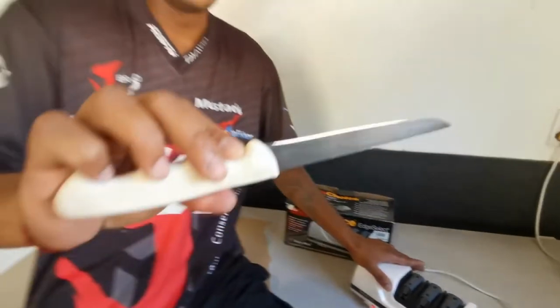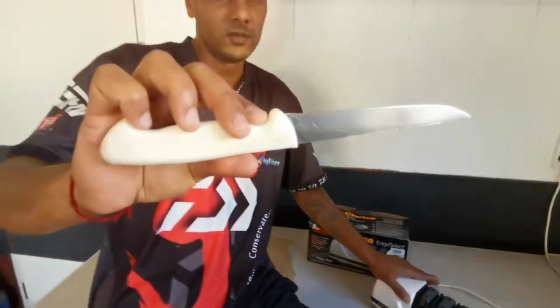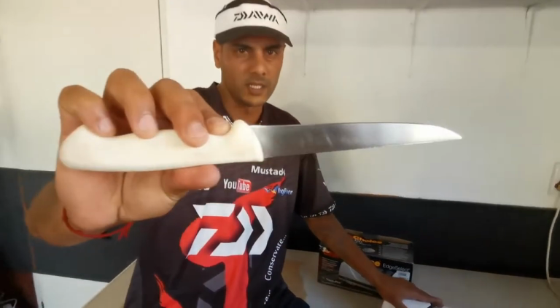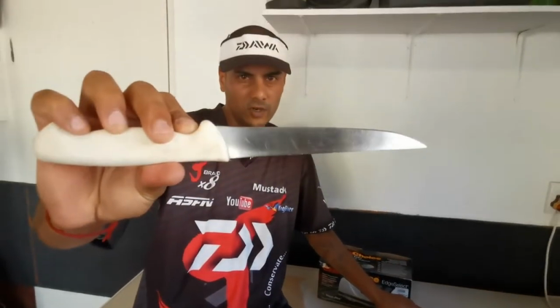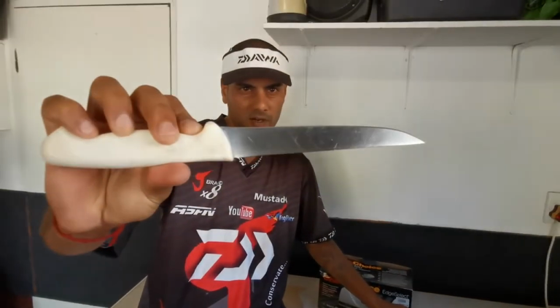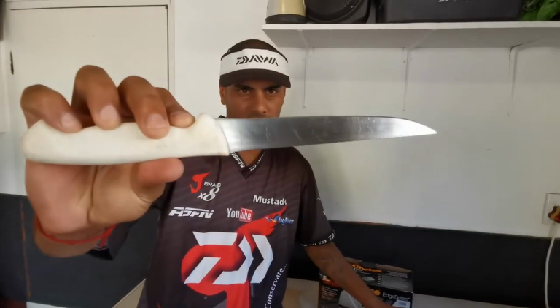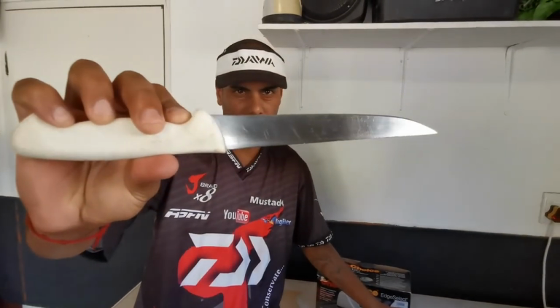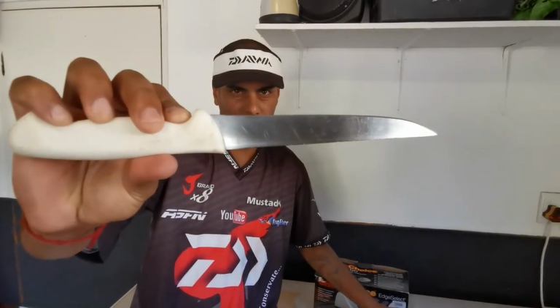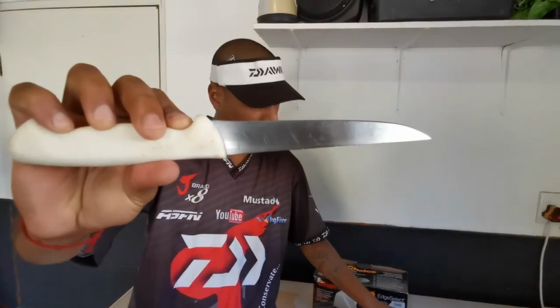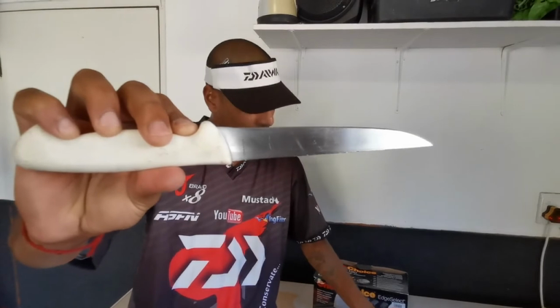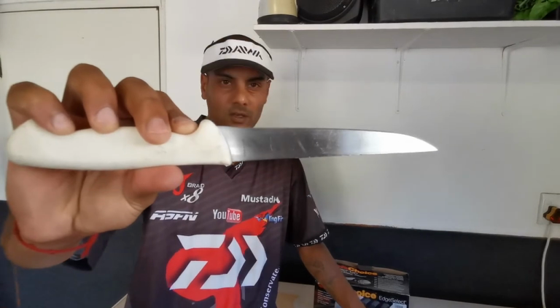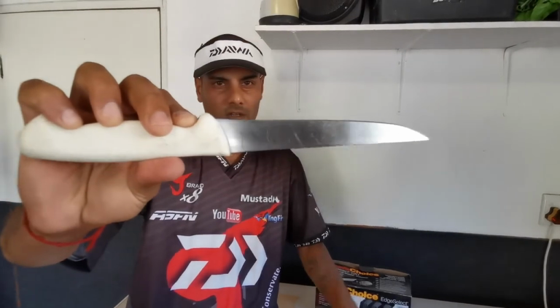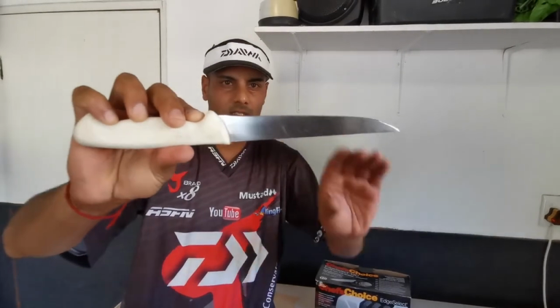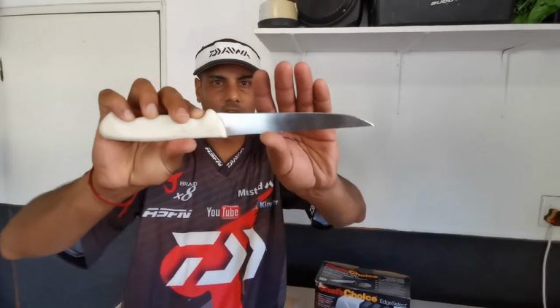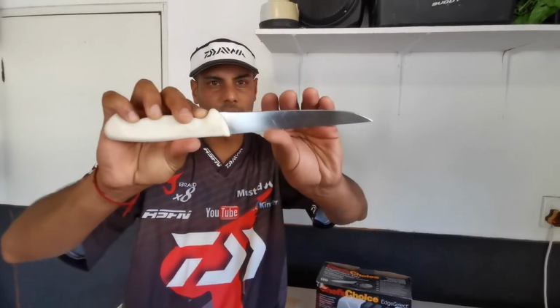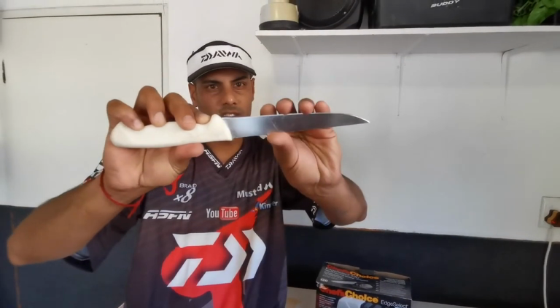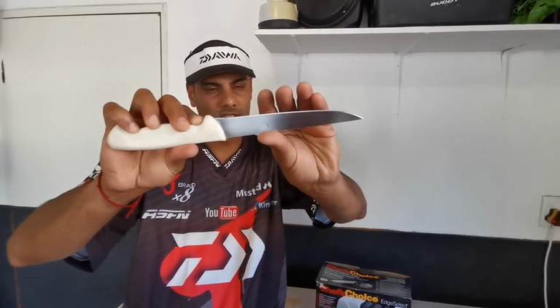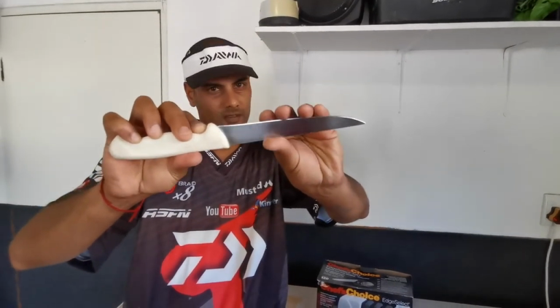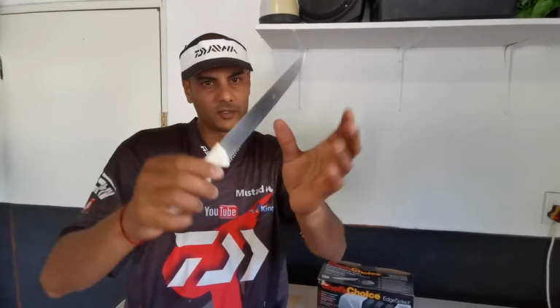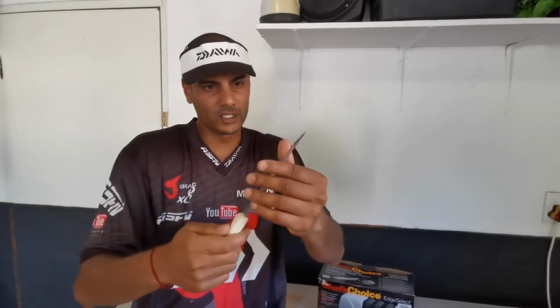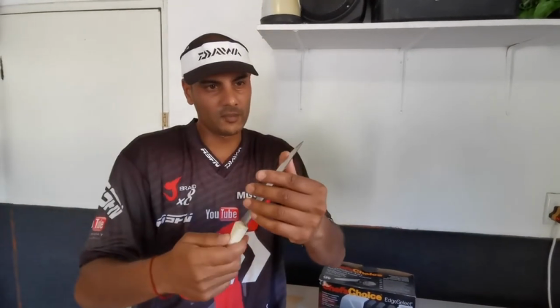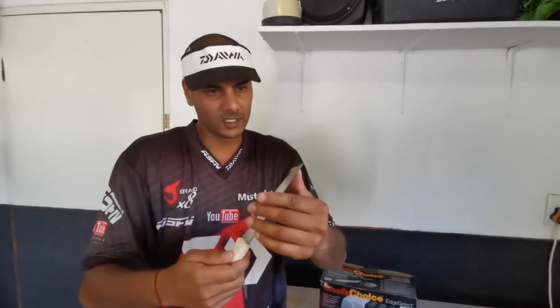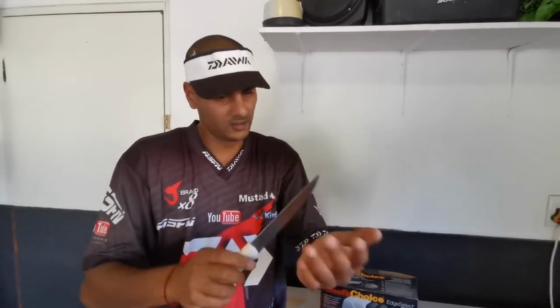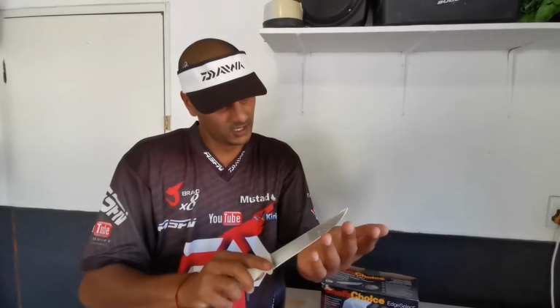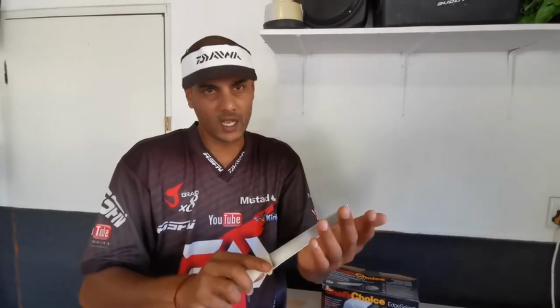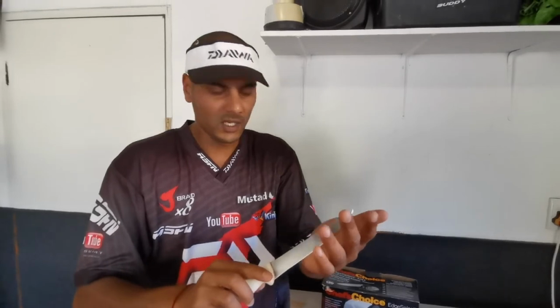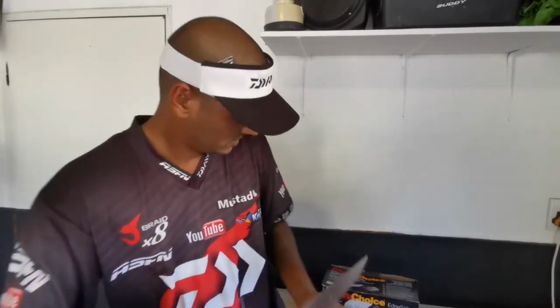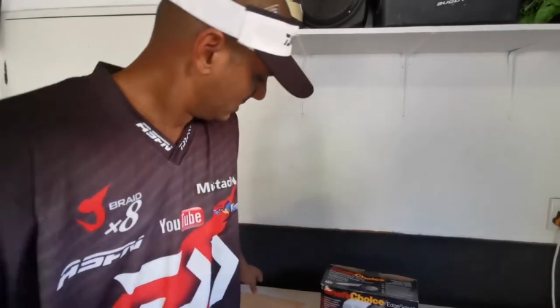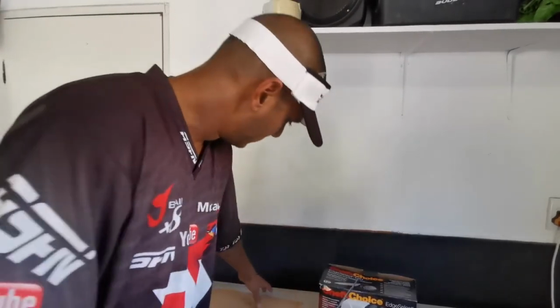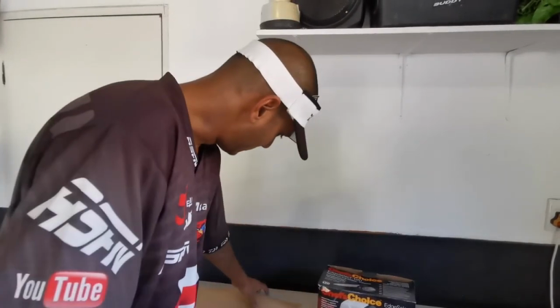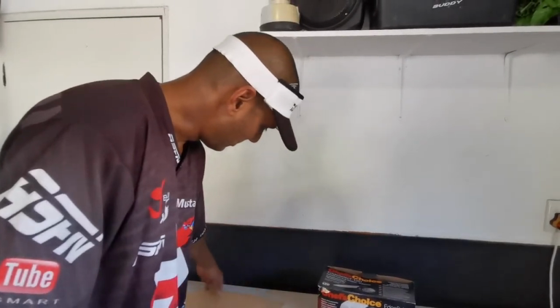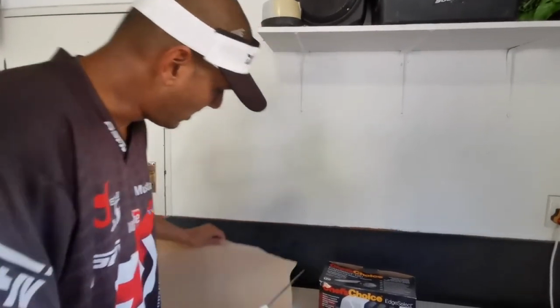And that's your perfect blade on your knife. Let's test how sharp this is — it's absolutely sharp, it's gonna cut me. Here's a piece of paper.